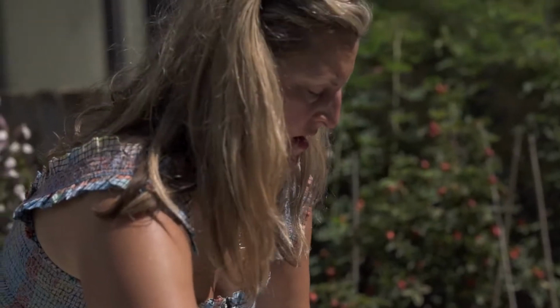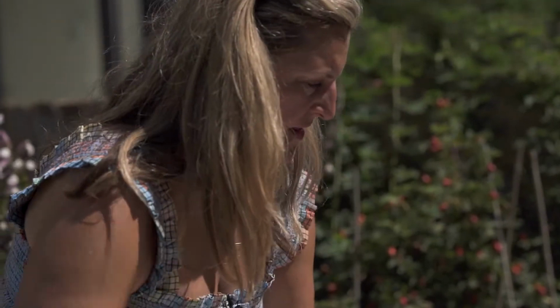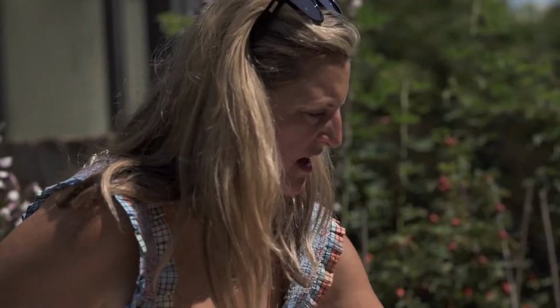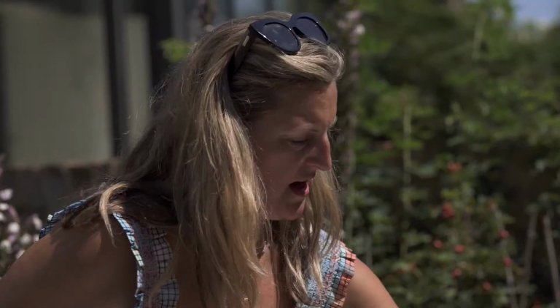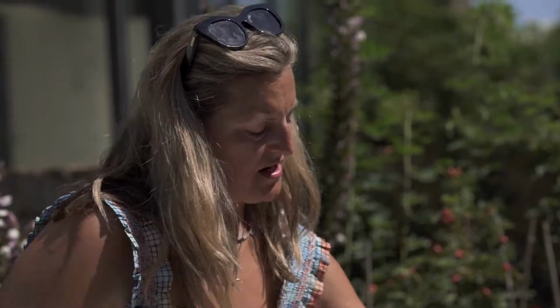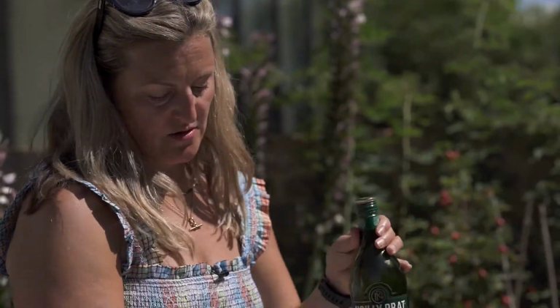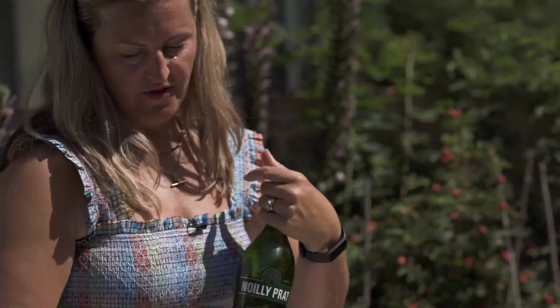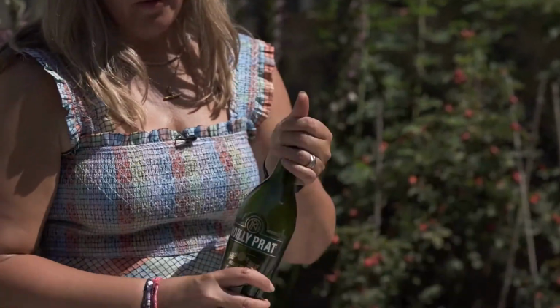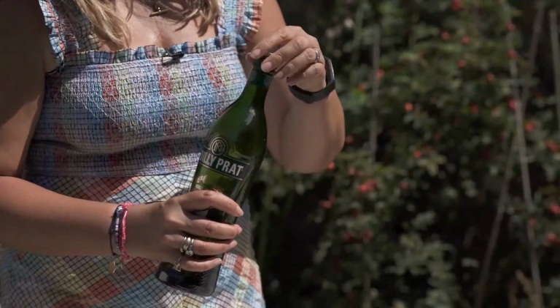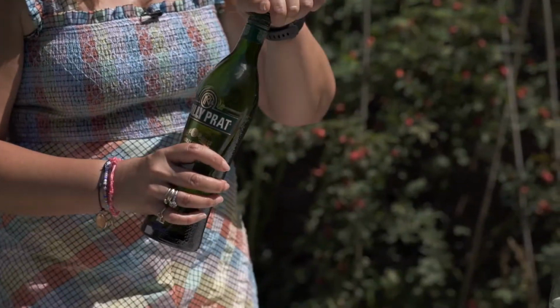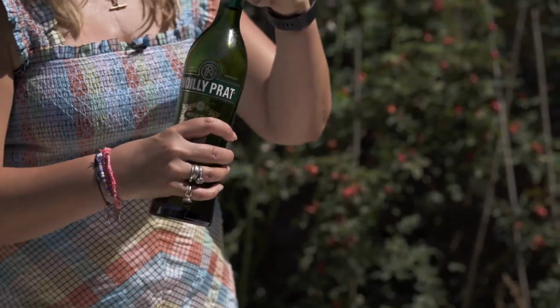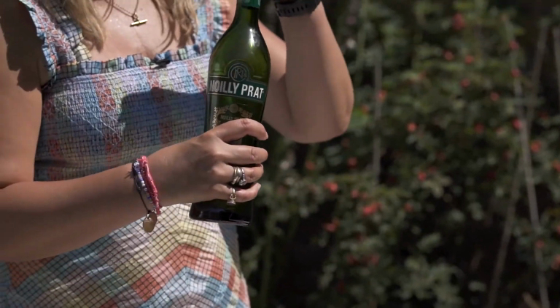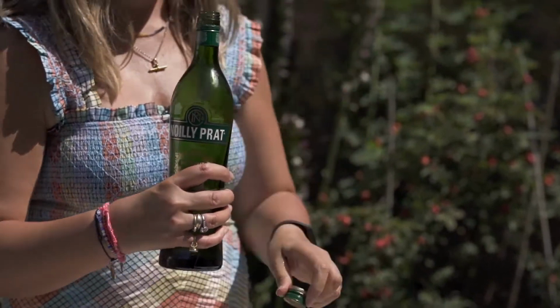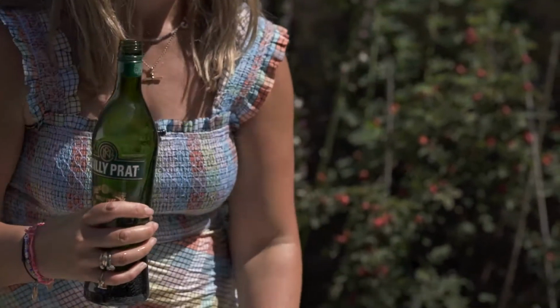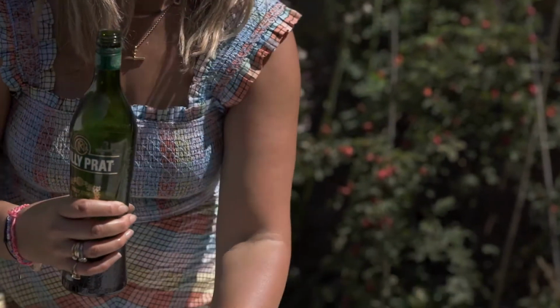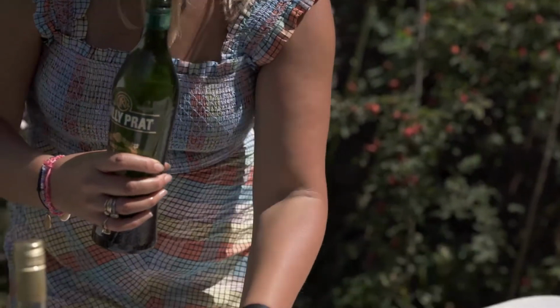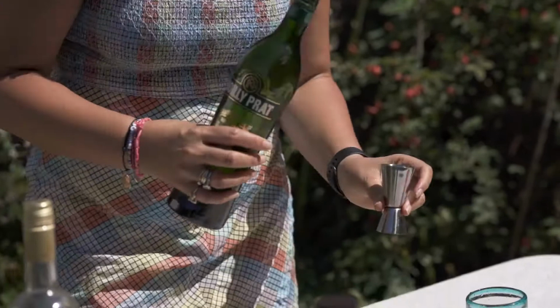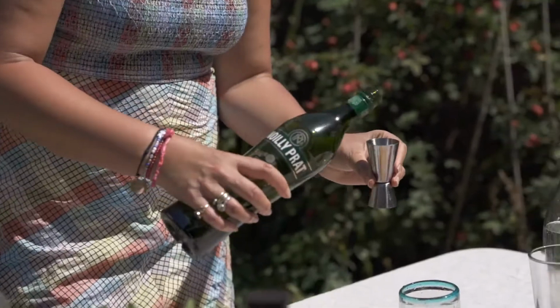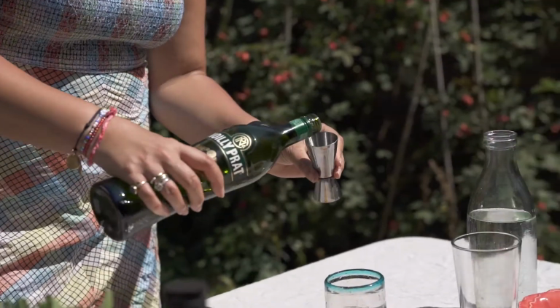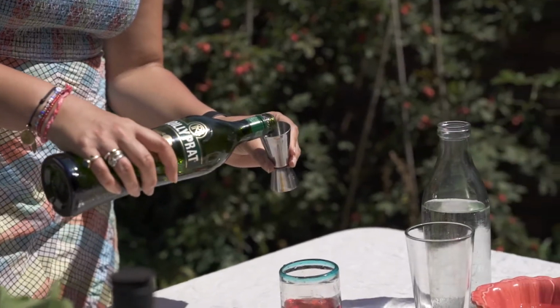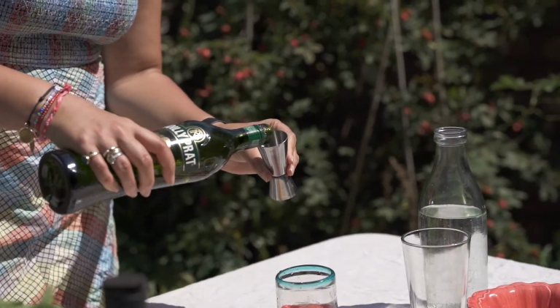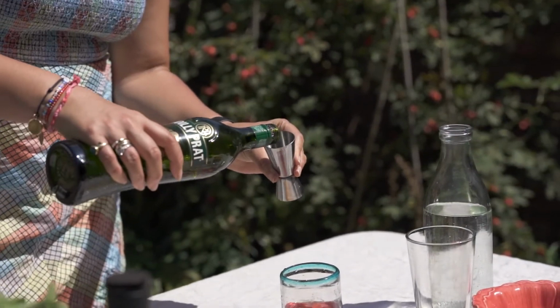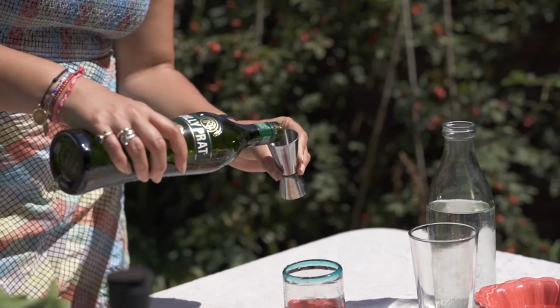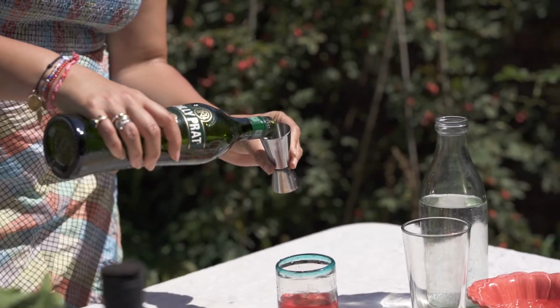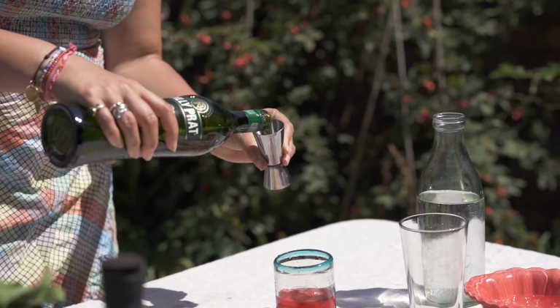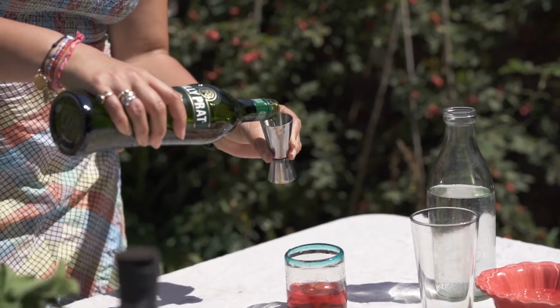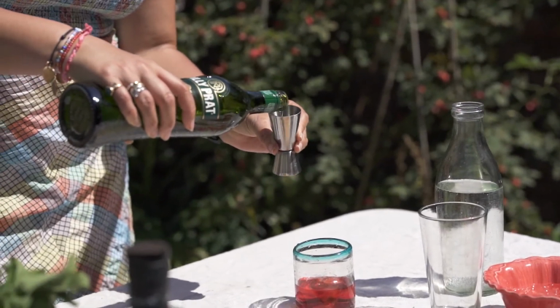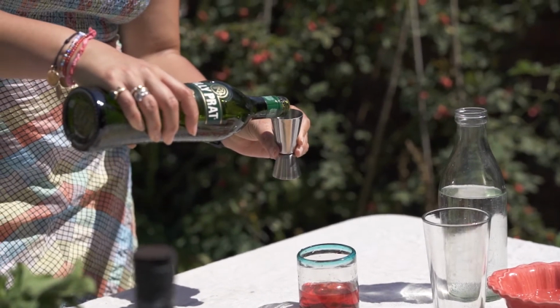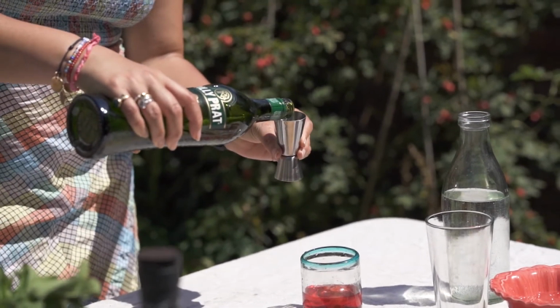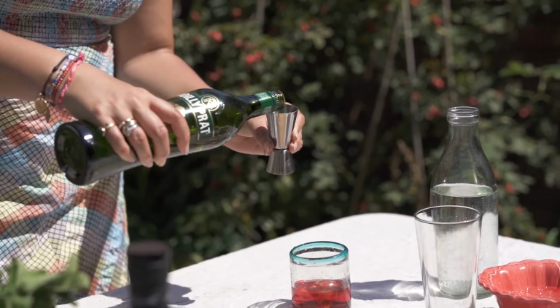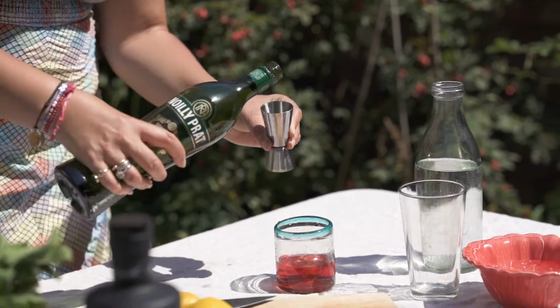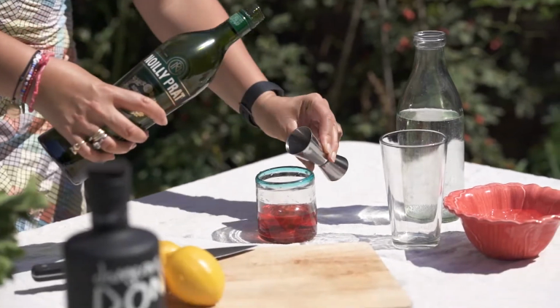So I'm going to add 25 mils of dry vermouth, which I always have on hand for dirty martinis — so there we go with that.